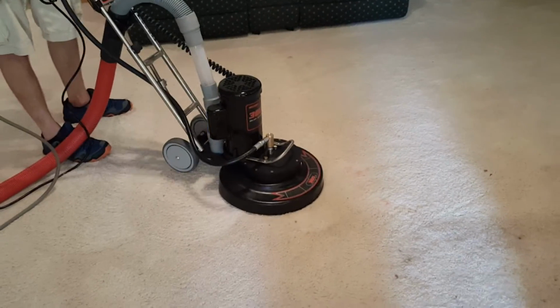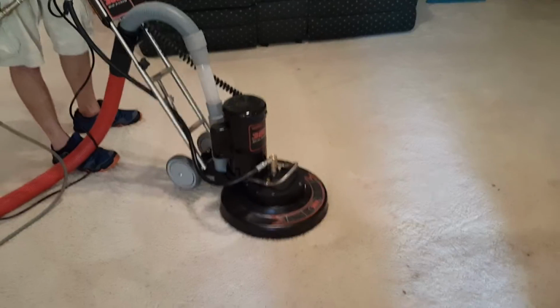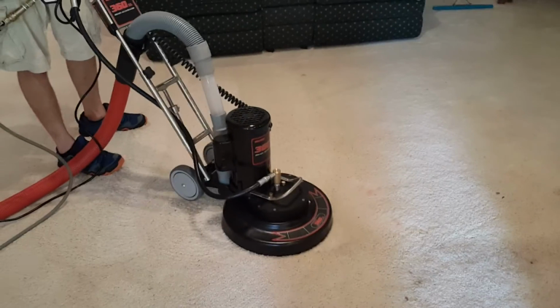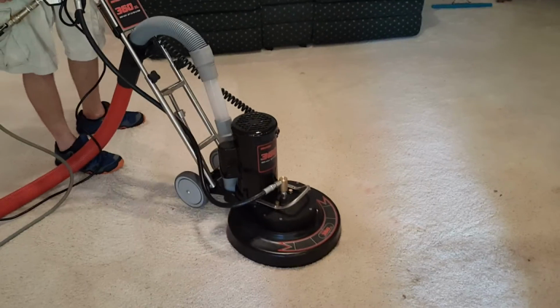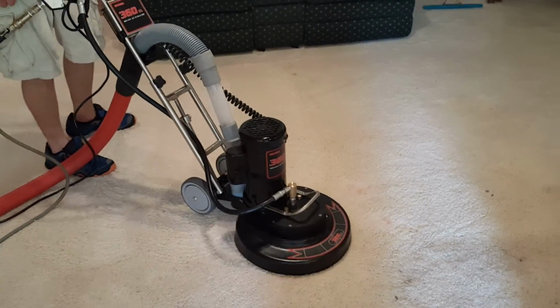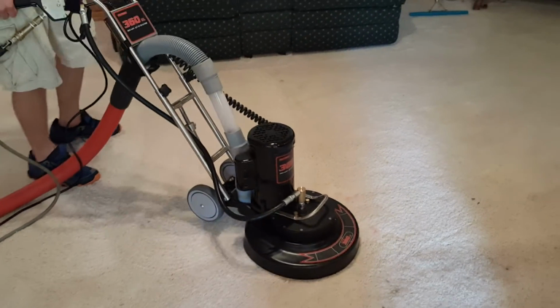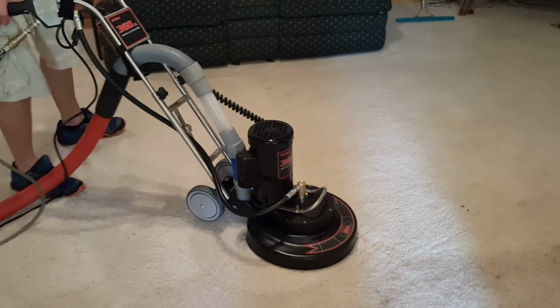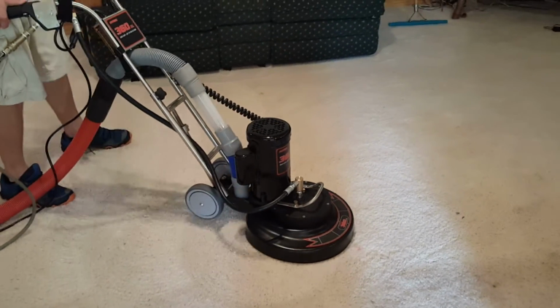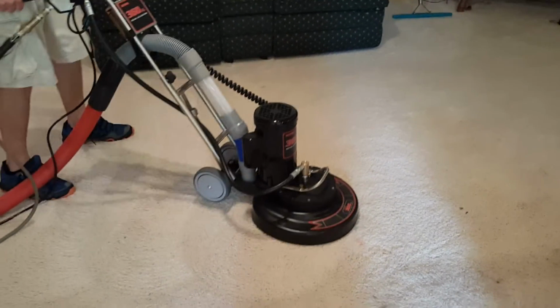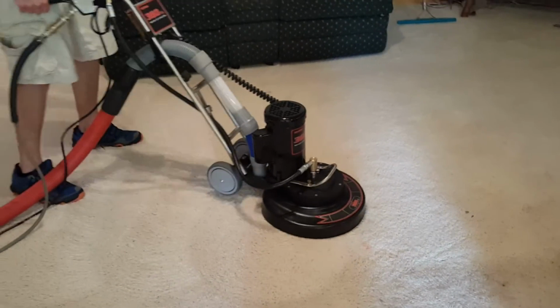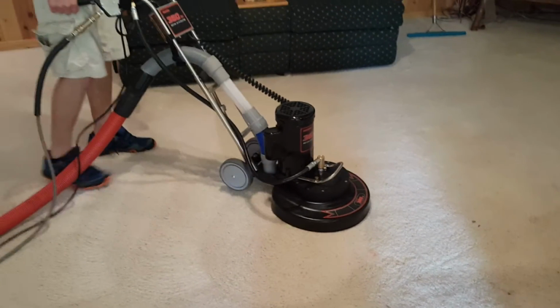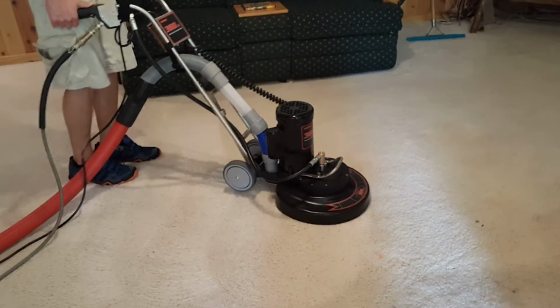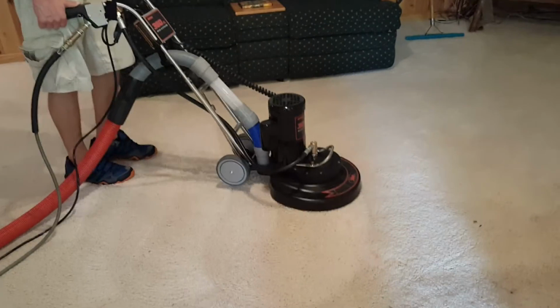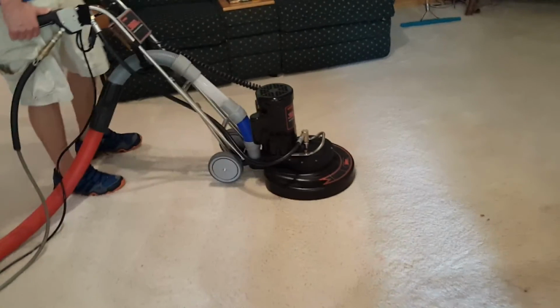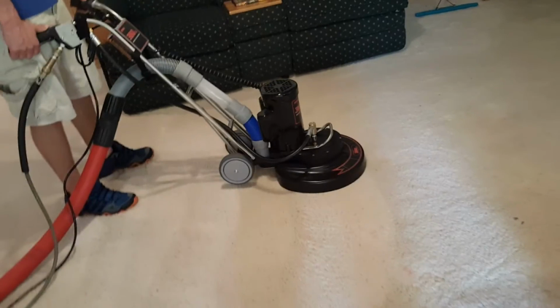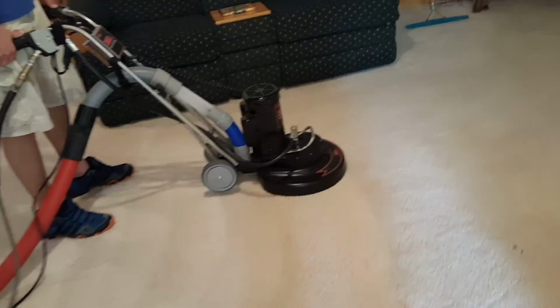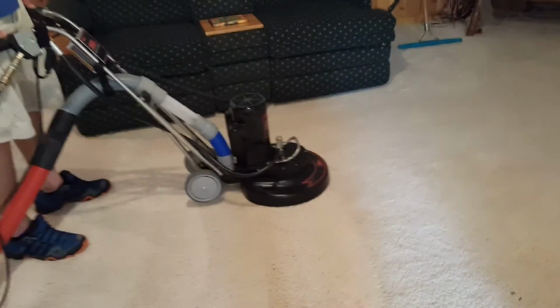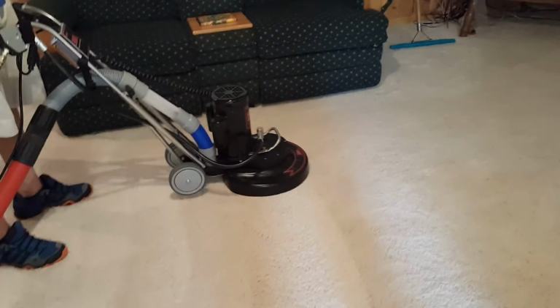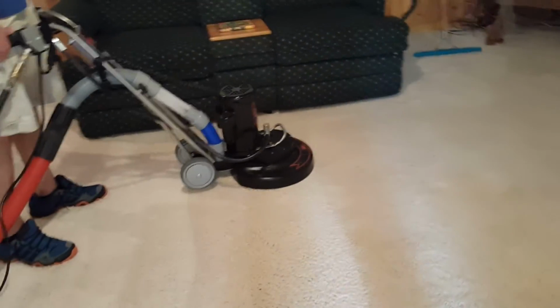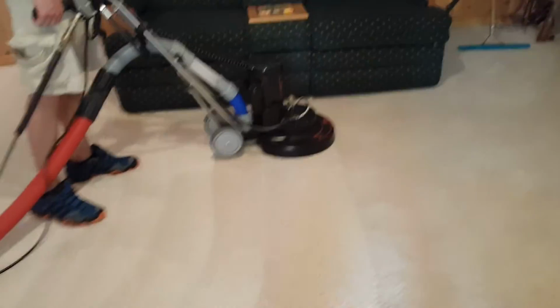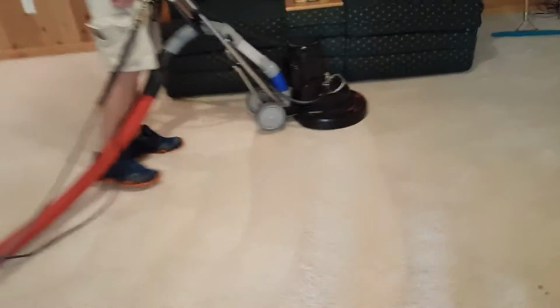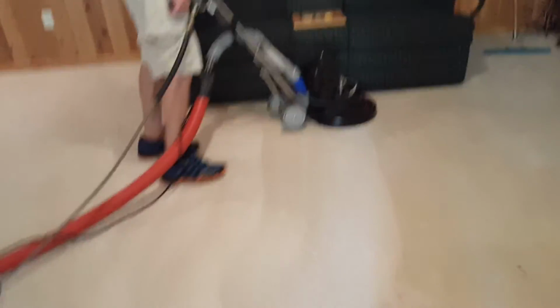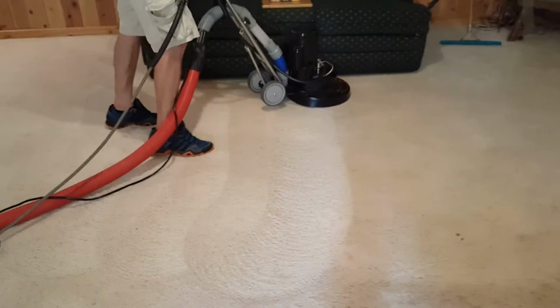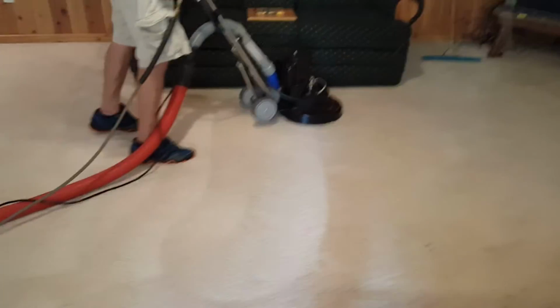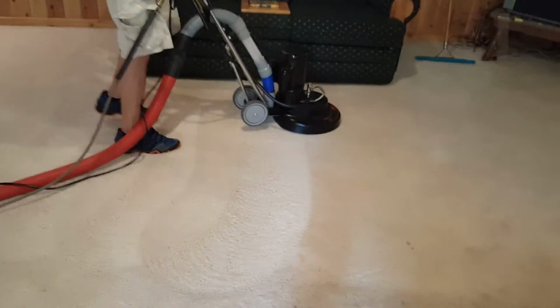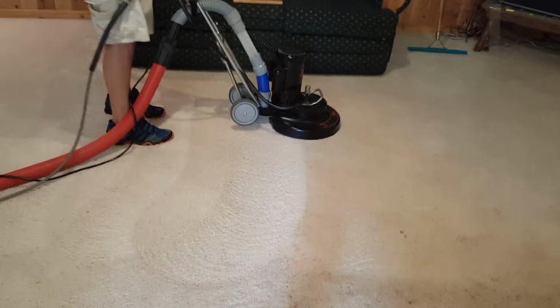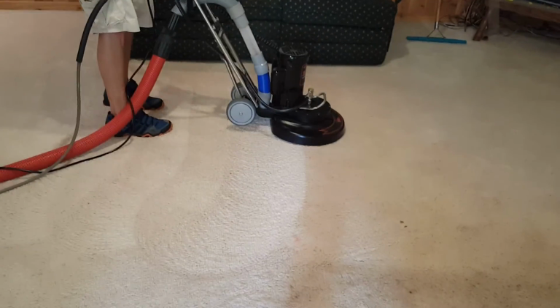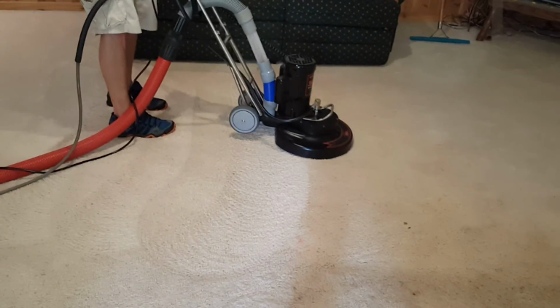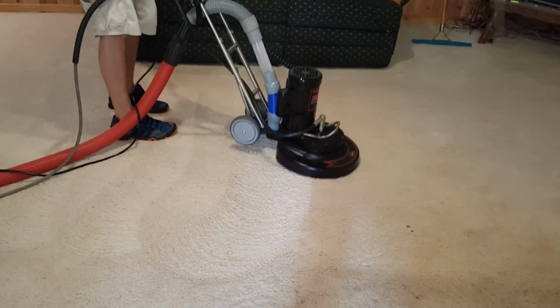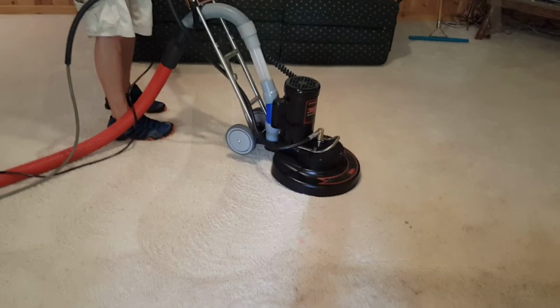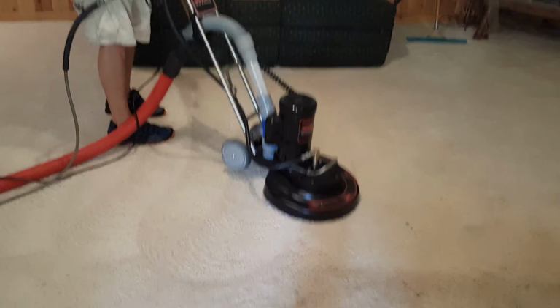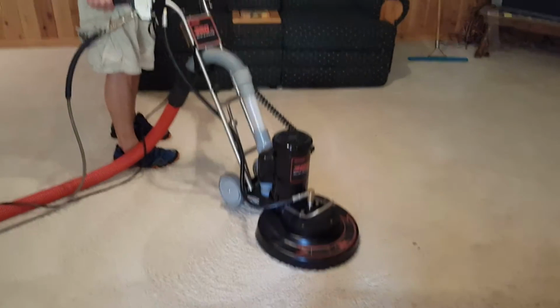Nice work! Gotta love it — two butlers on-site, two Rotovacs killing it up just before the holiday weekend. Boy, do we need a break.